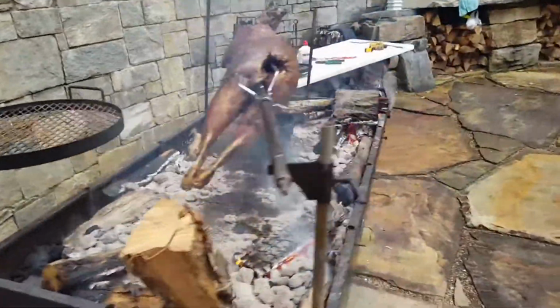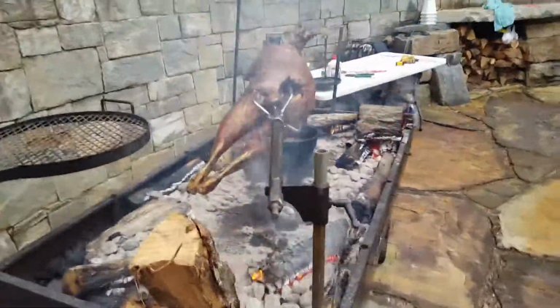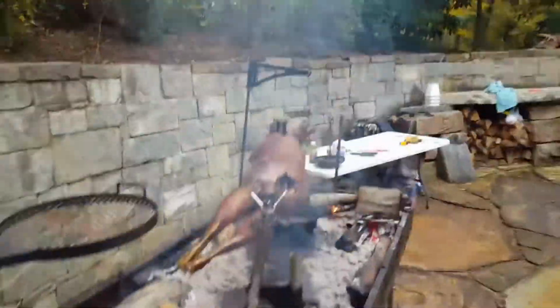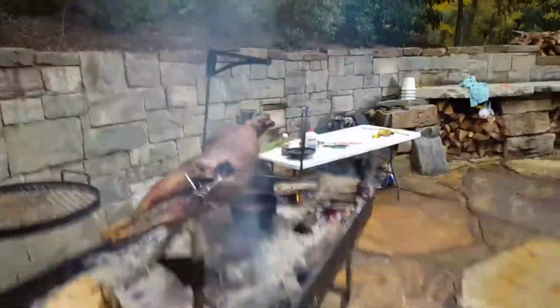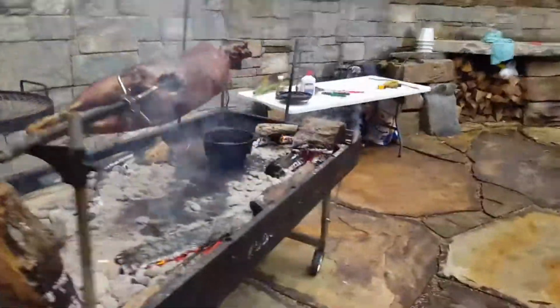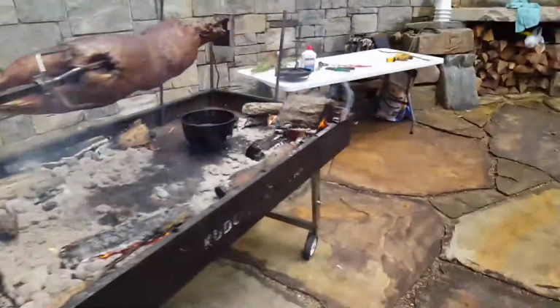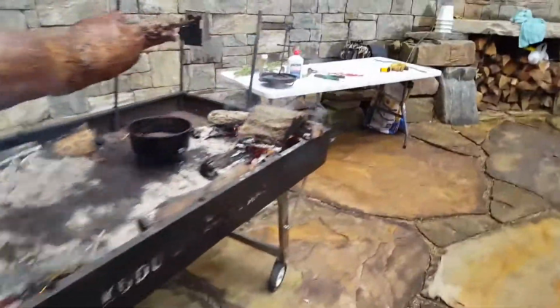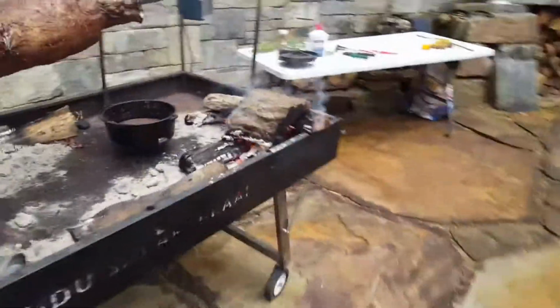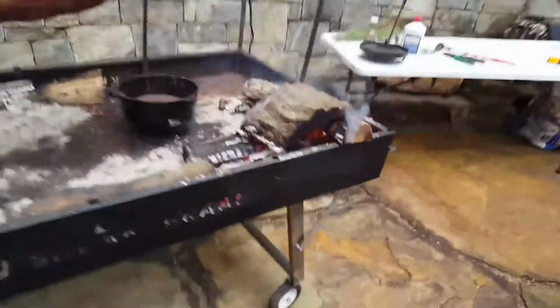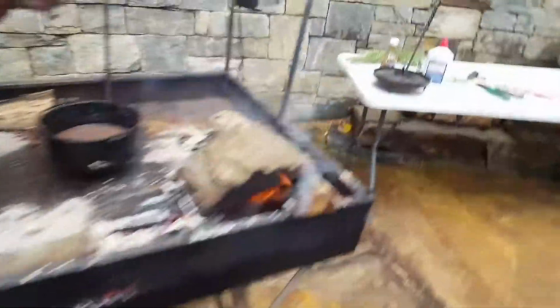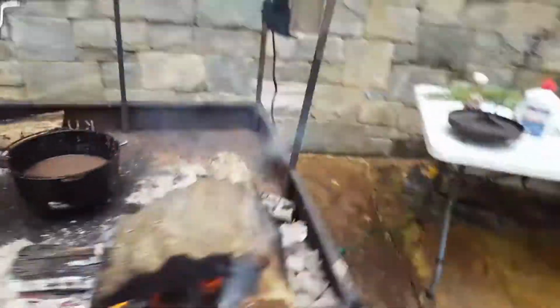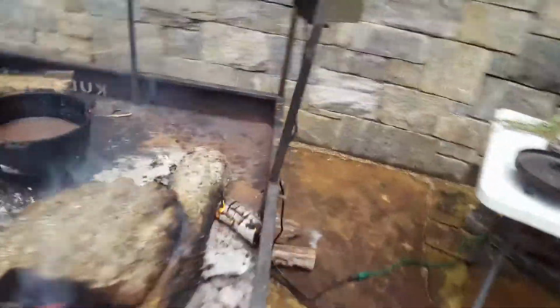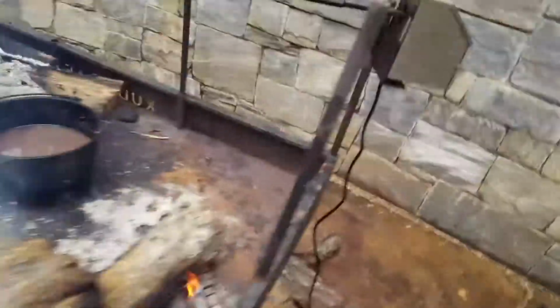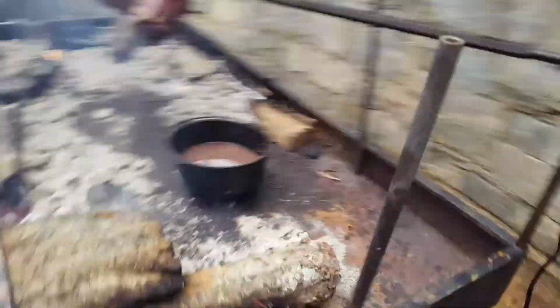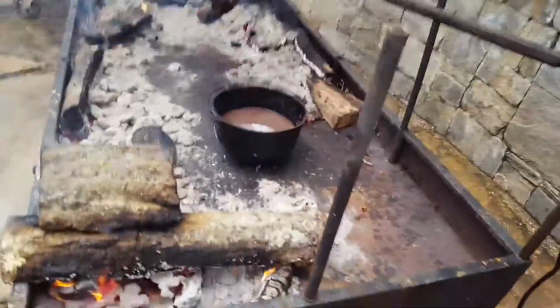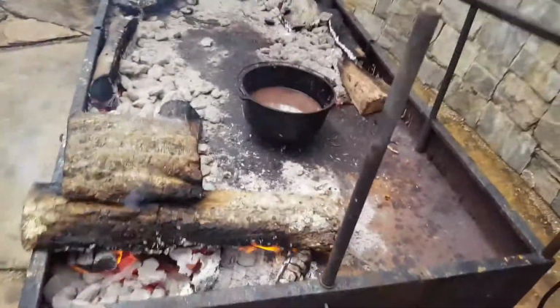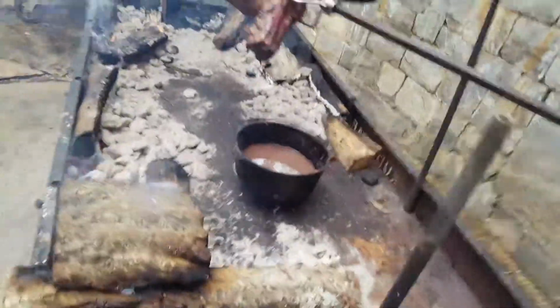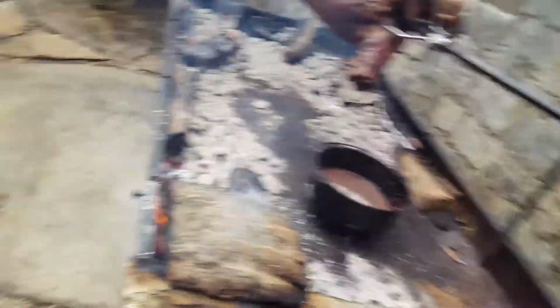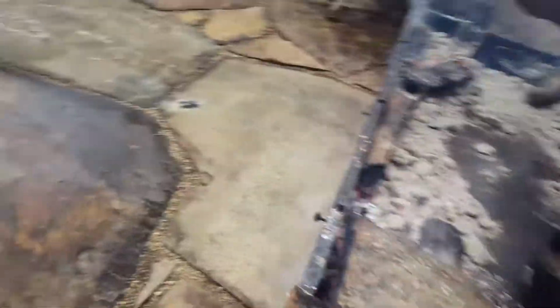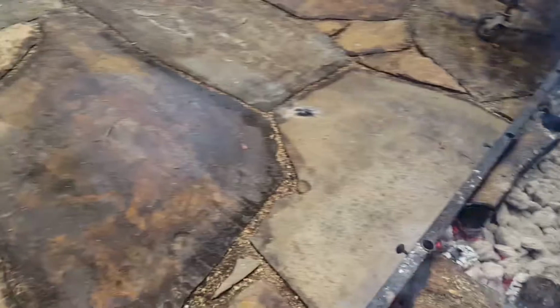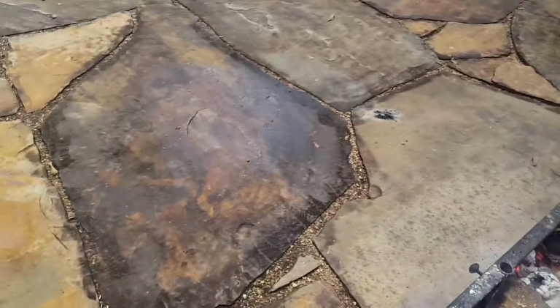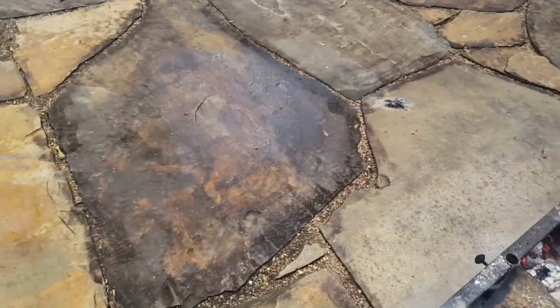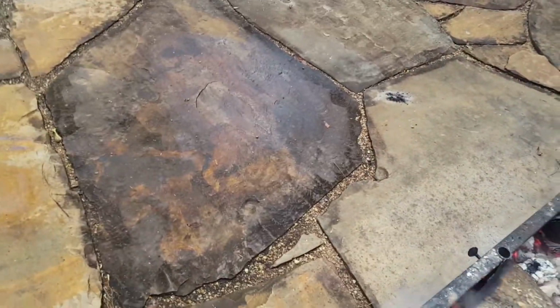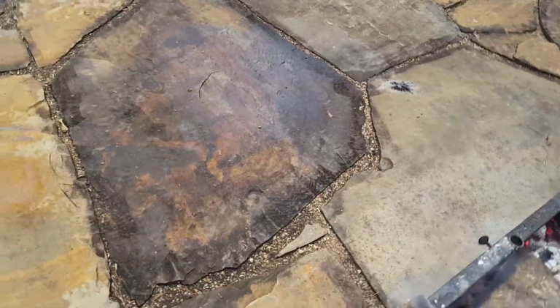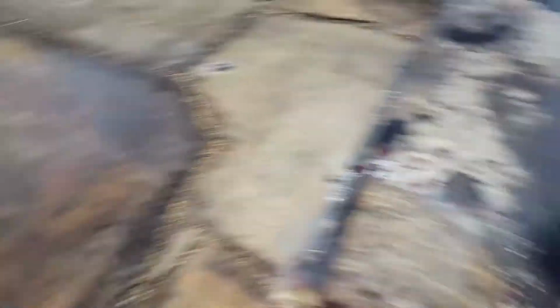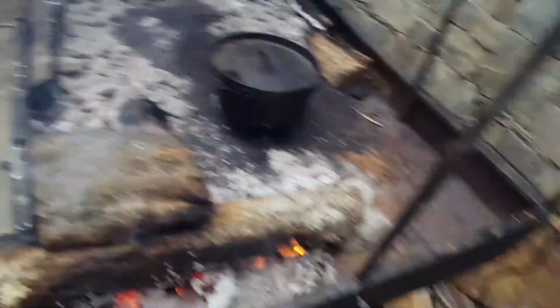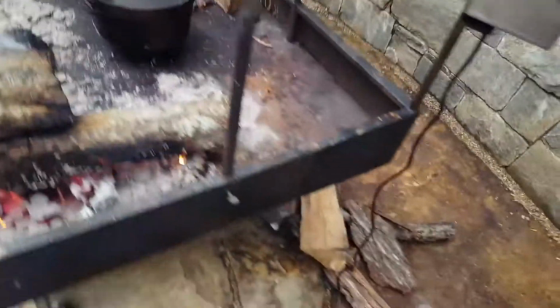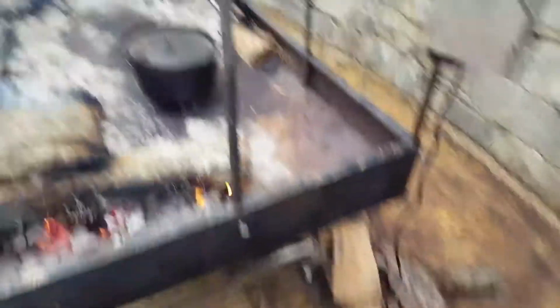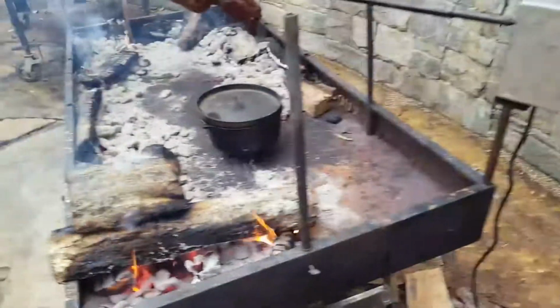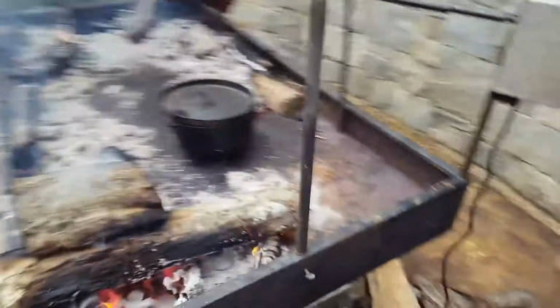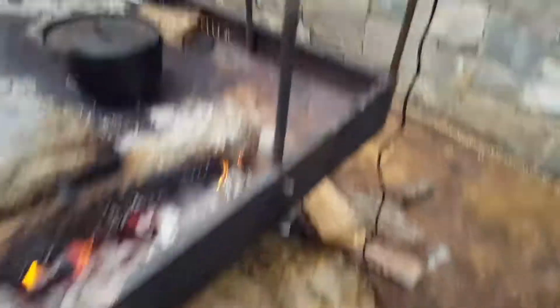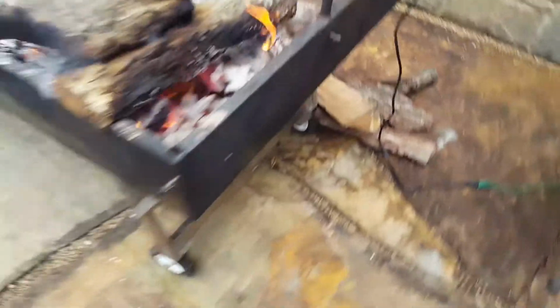I'll hang a pot over here. I've got my basting liquid over here, staying nice and warm so I can keep my lamb basted. It's a great day. Kudu's got a great grill.